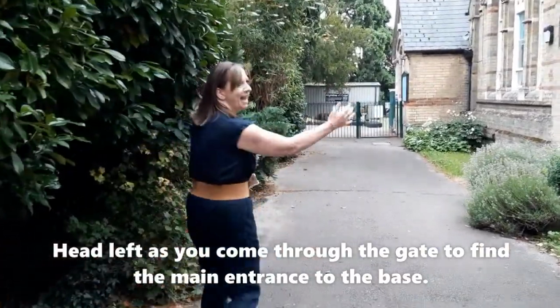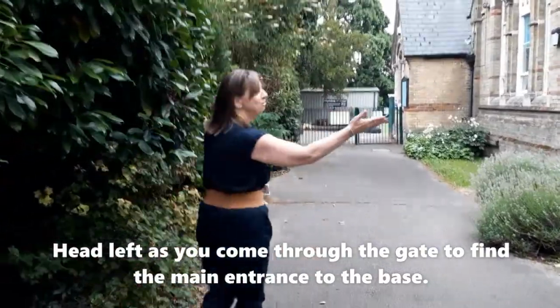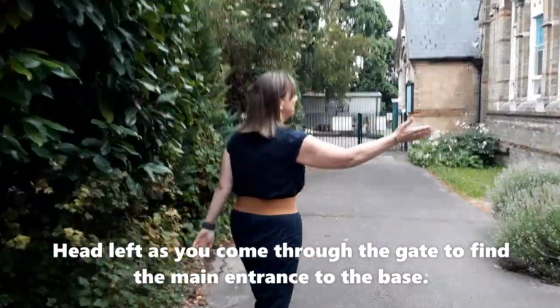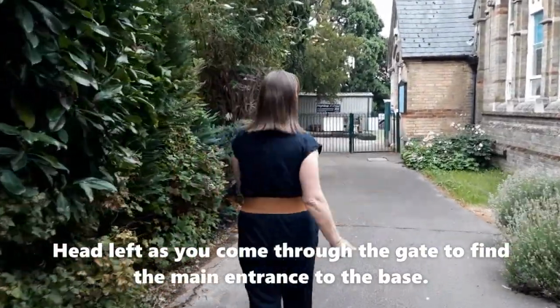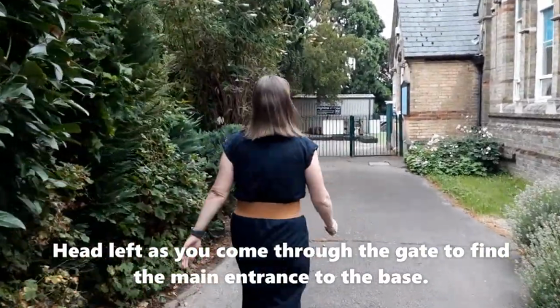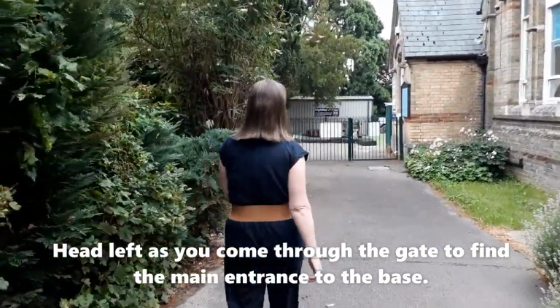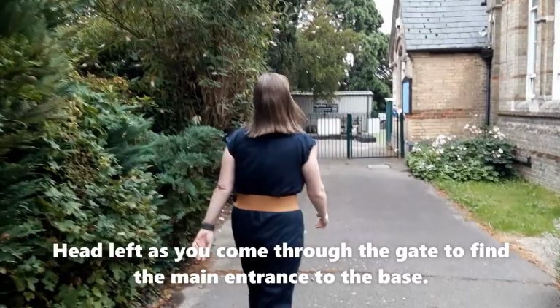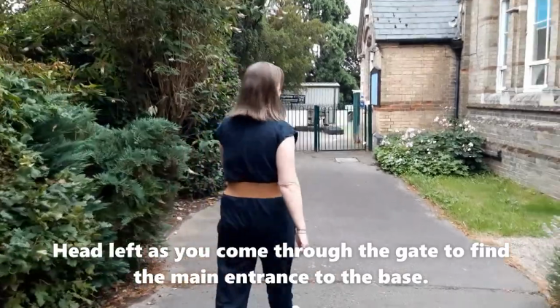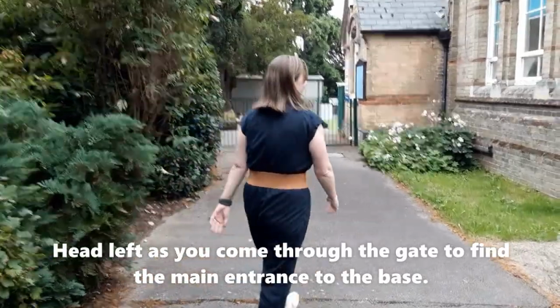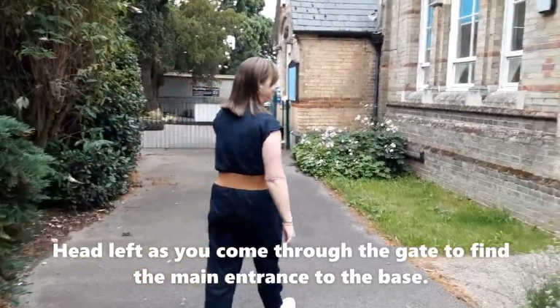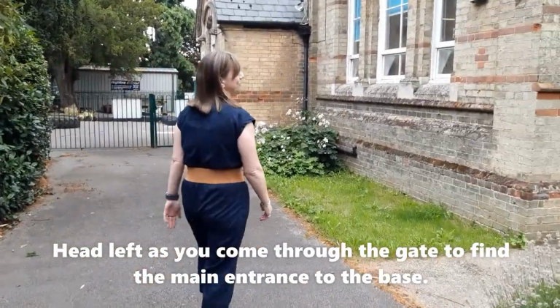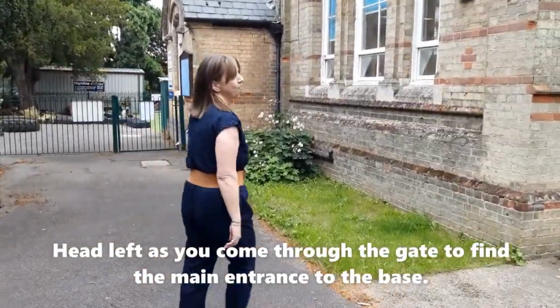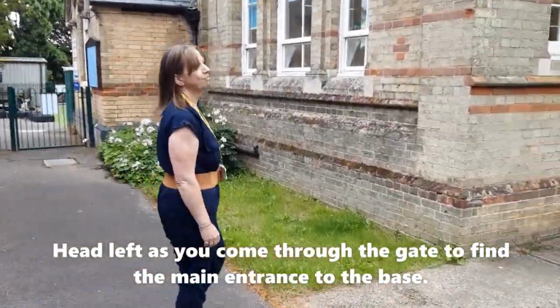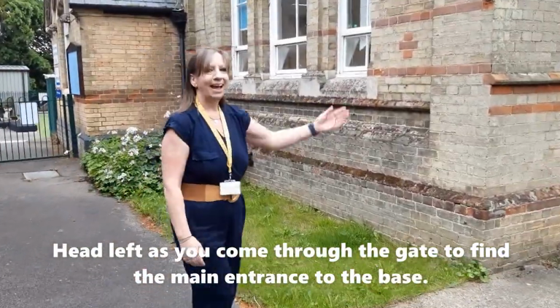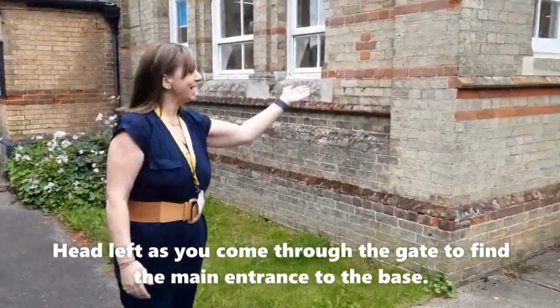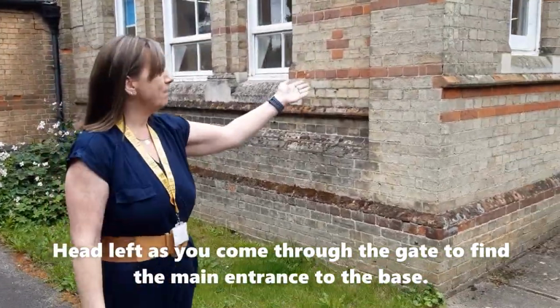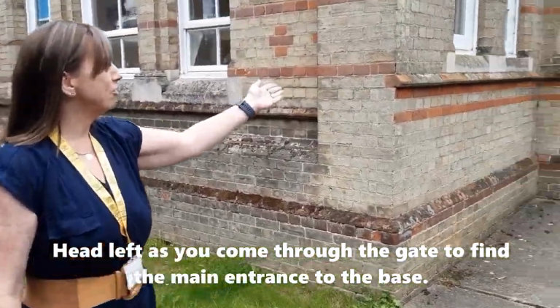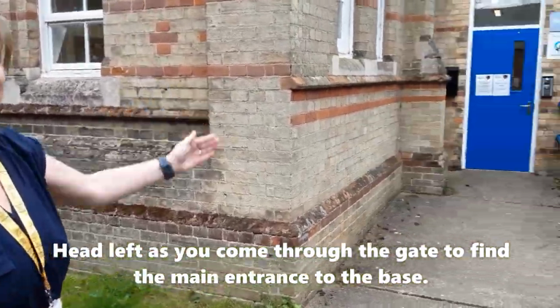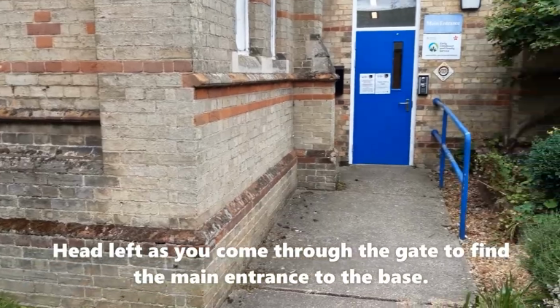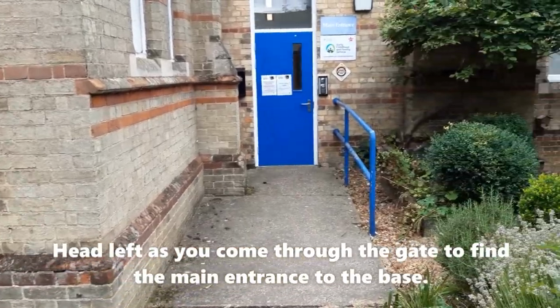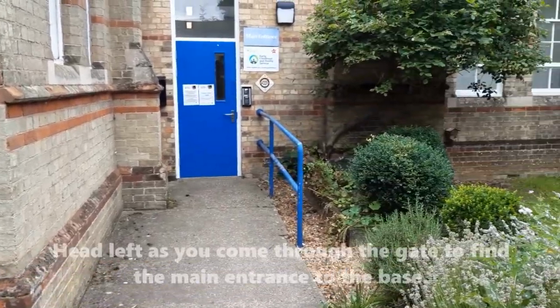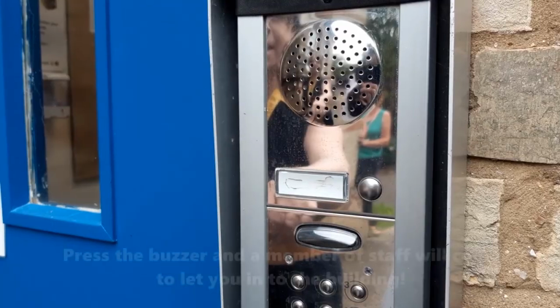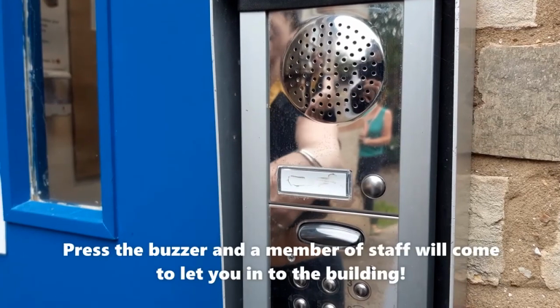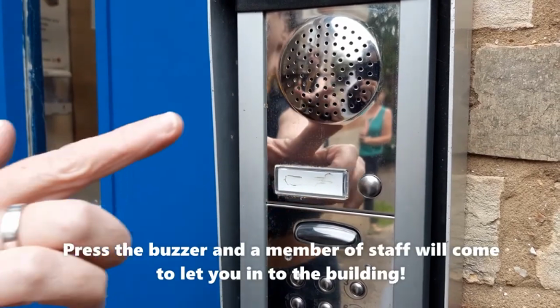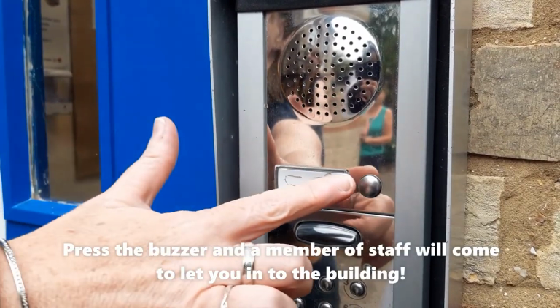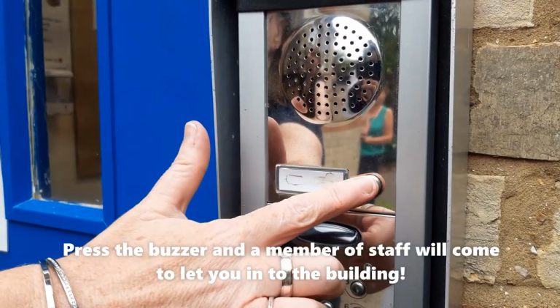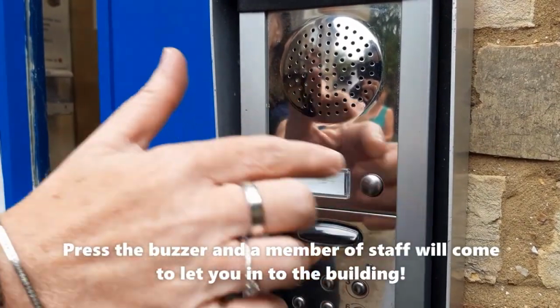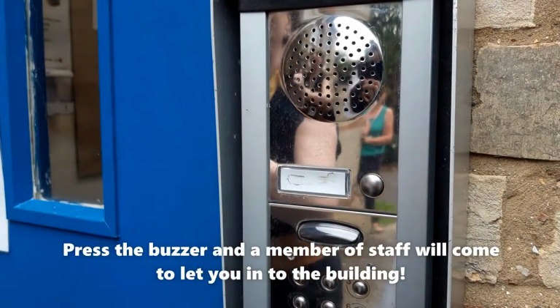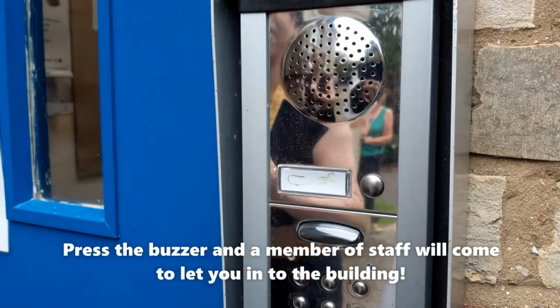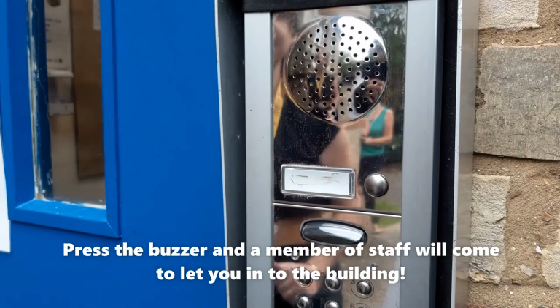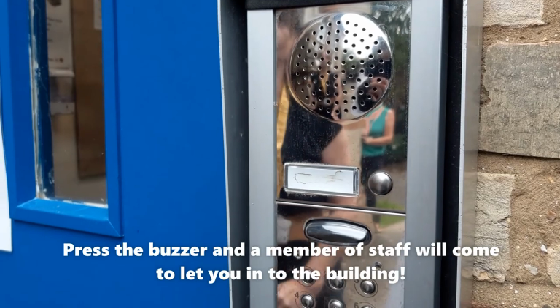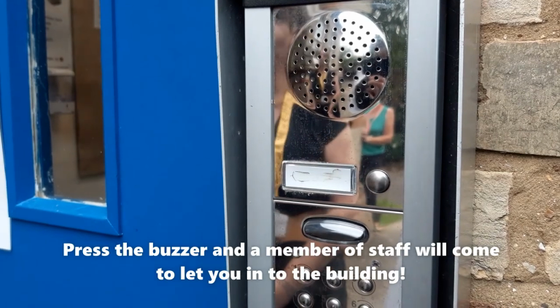And here on the right you can see our lovely garden. And here's our main entrance. Come into the centre — you just press this button here and one of our lovely team will let you in.